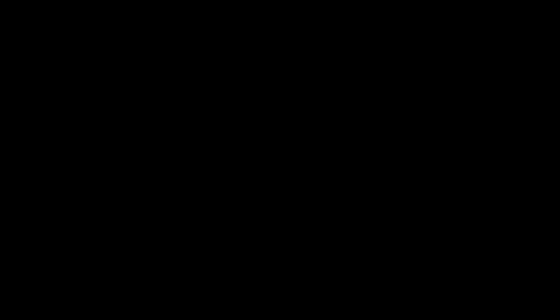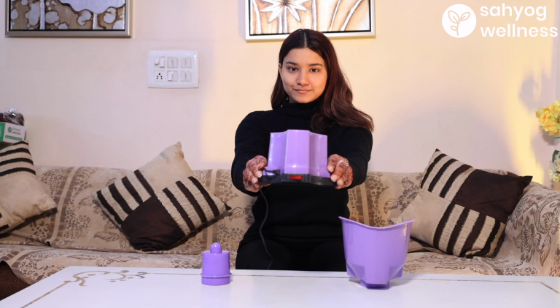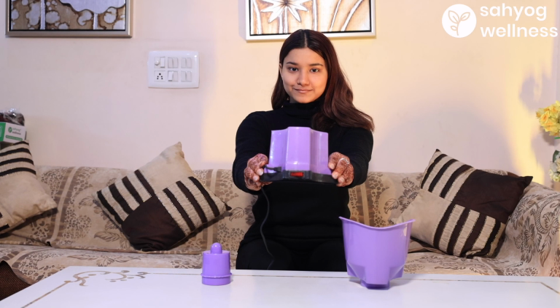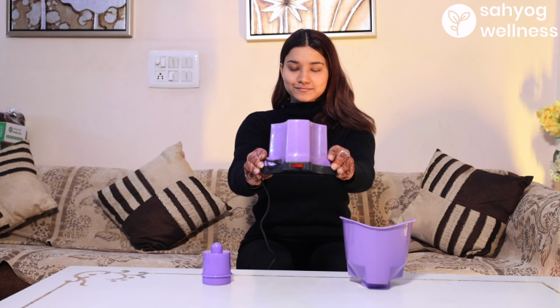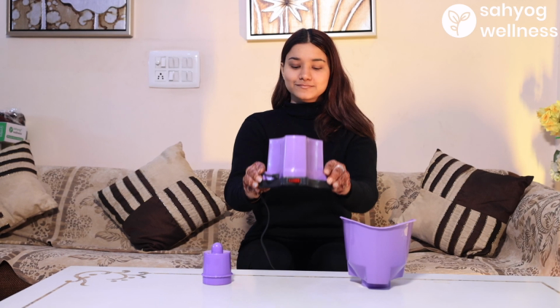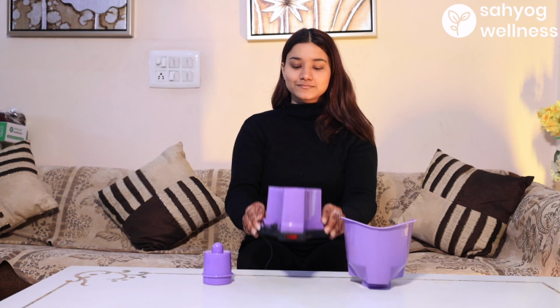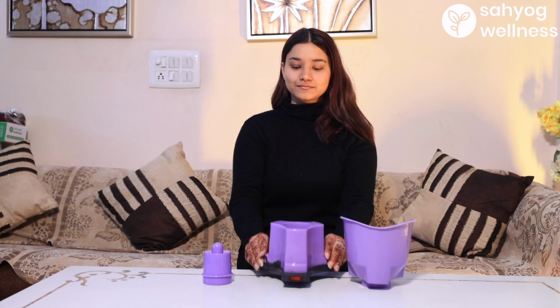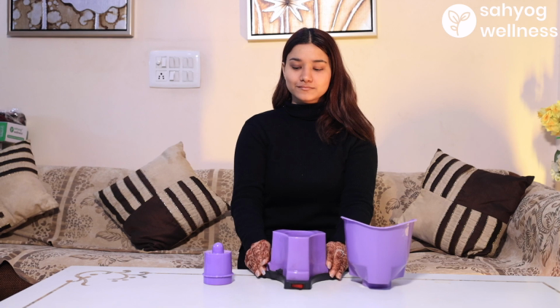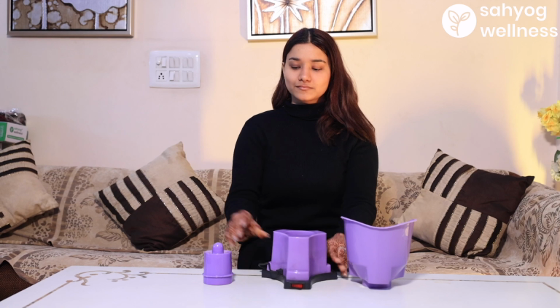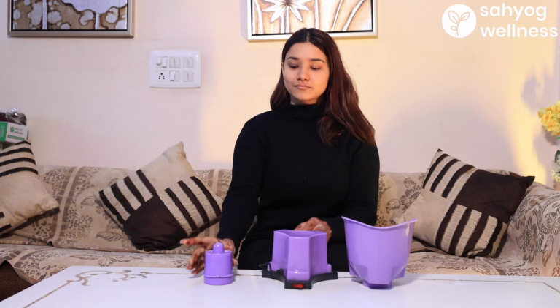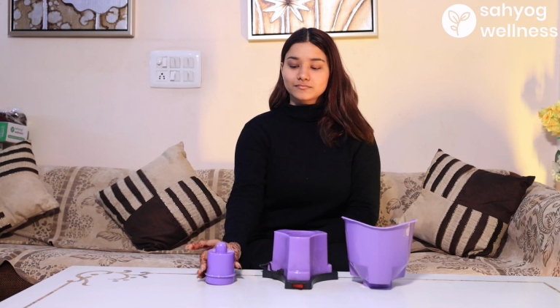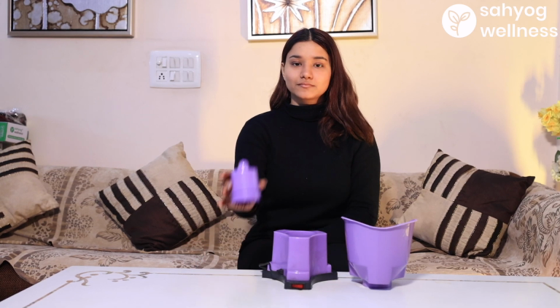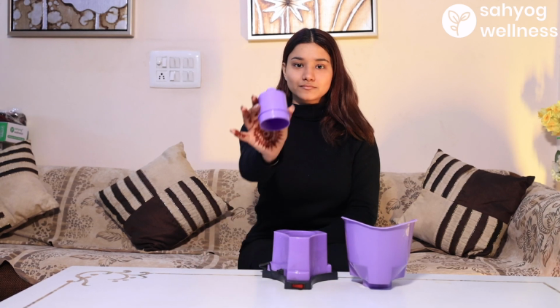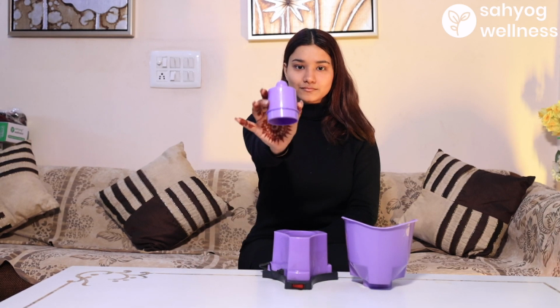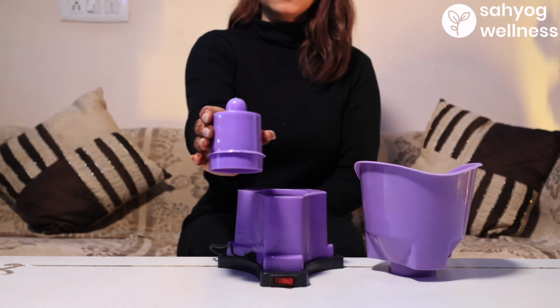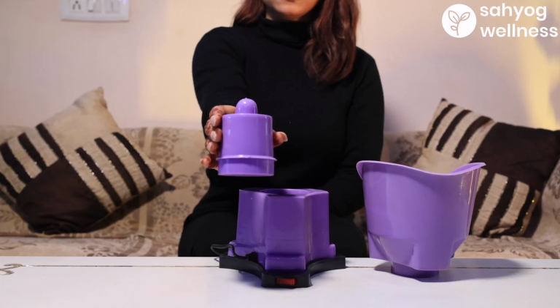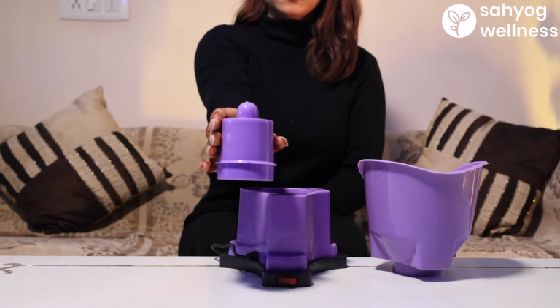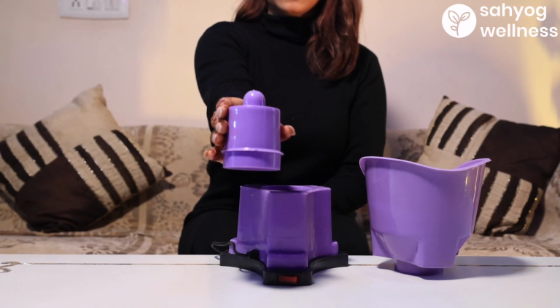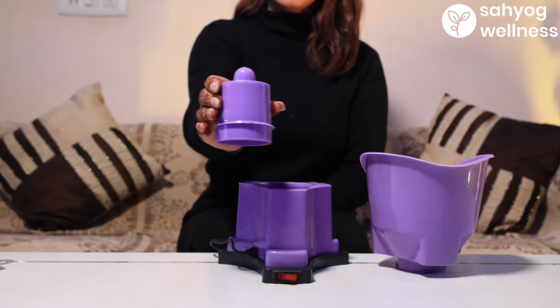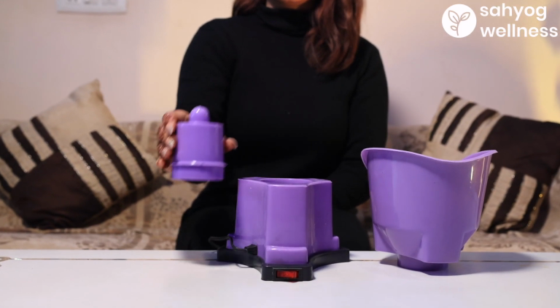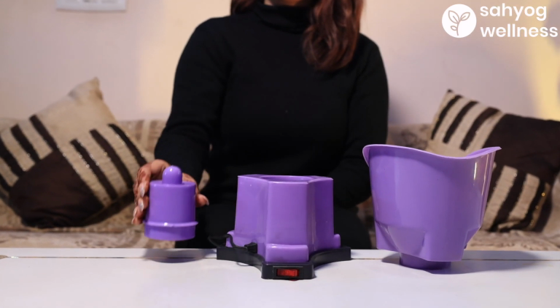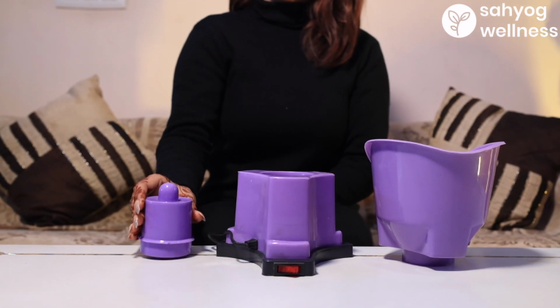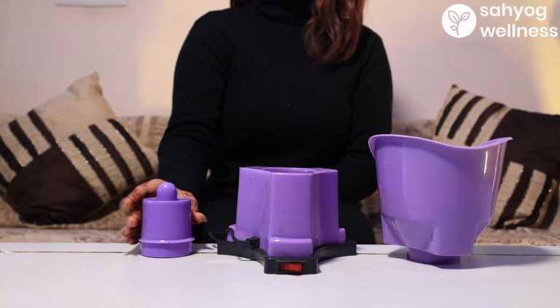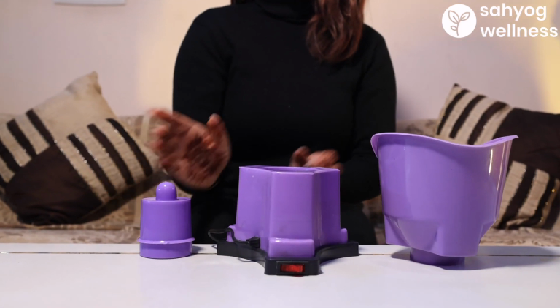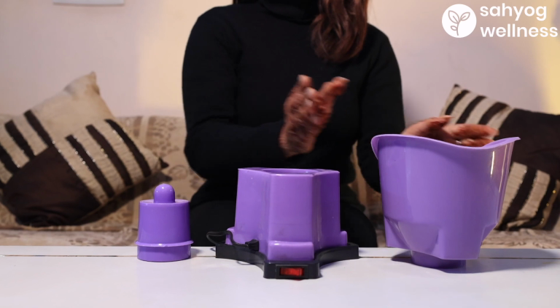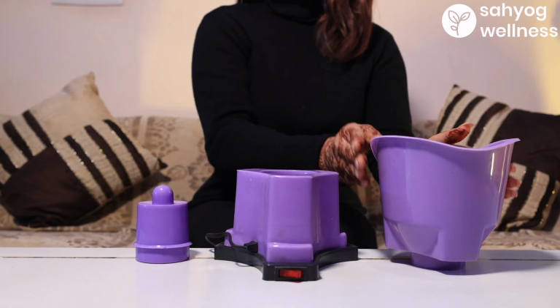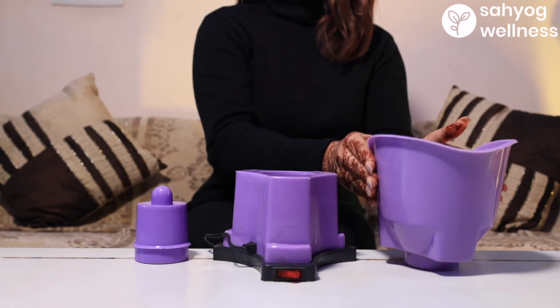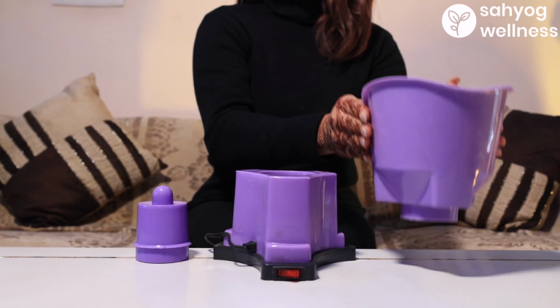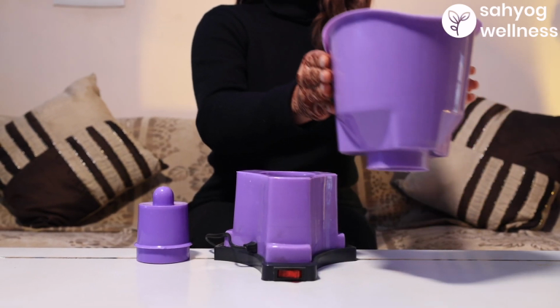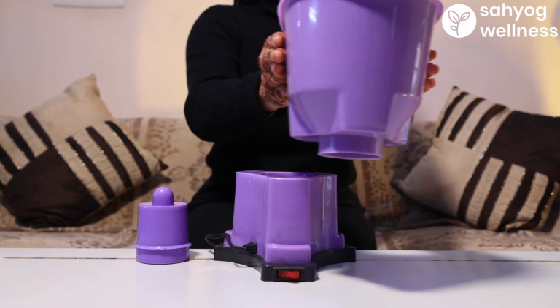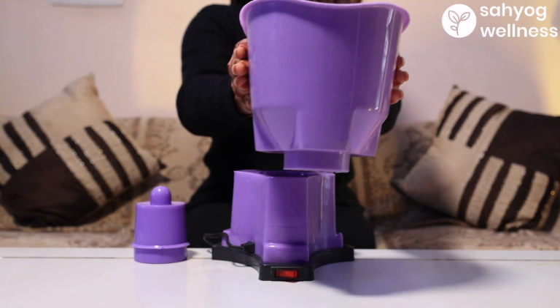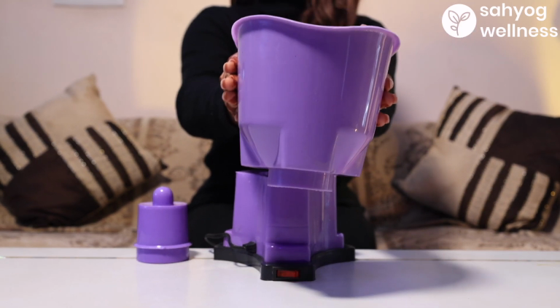Introducing Sahyog Wellness Steam Vaporizer. It is useful in respiratory tract infections like allergic rhinitis and throat infection, facial steam bath, and softening of skin.